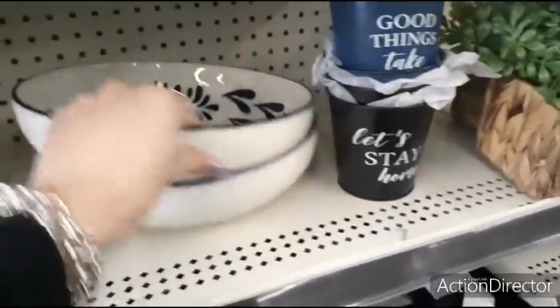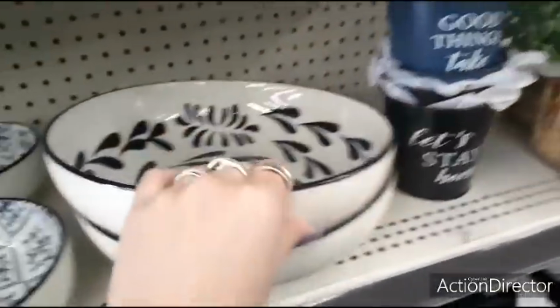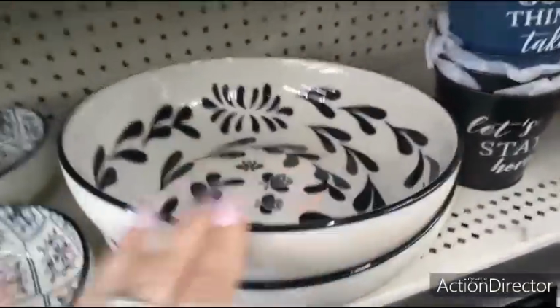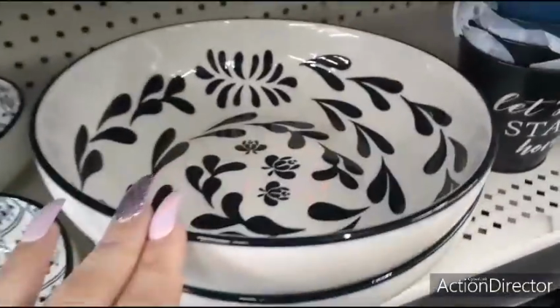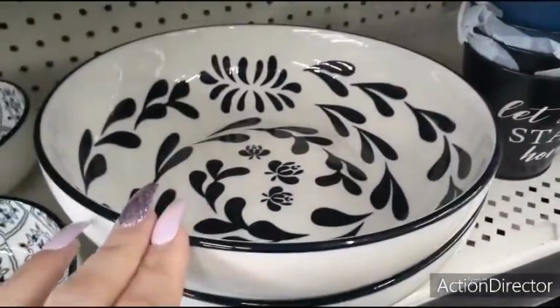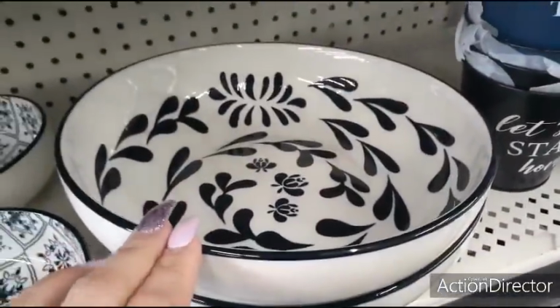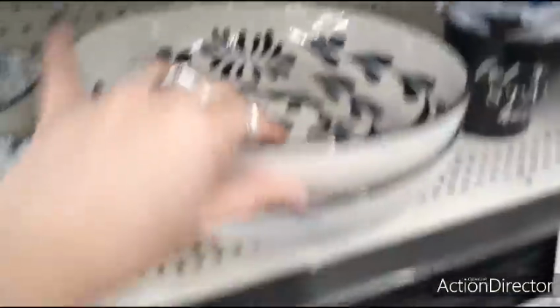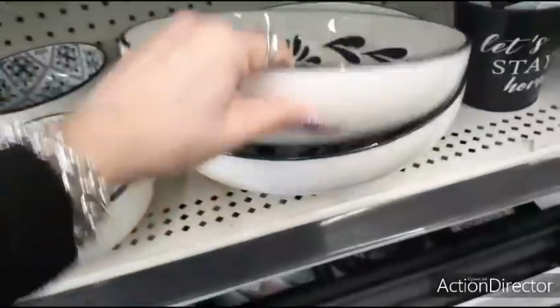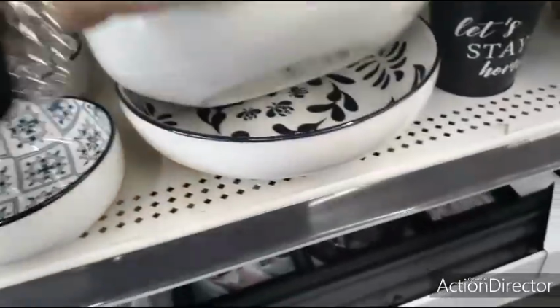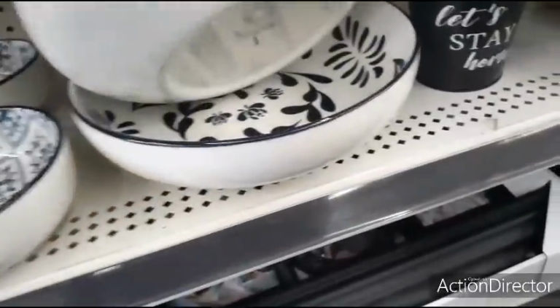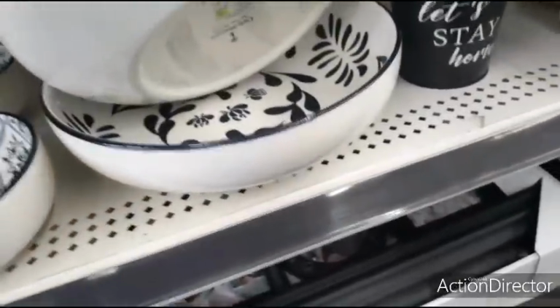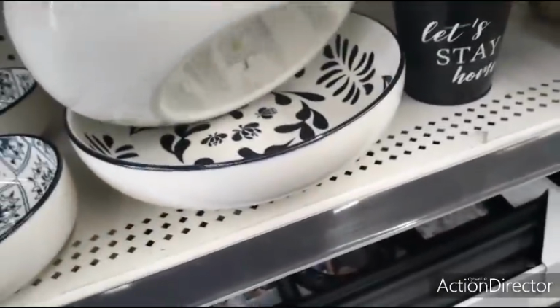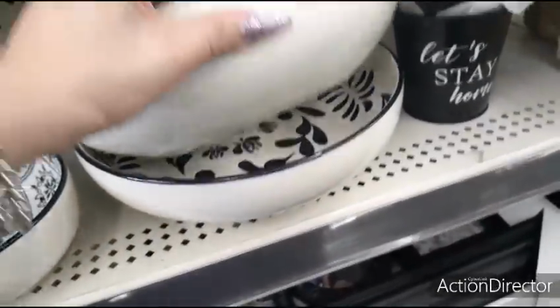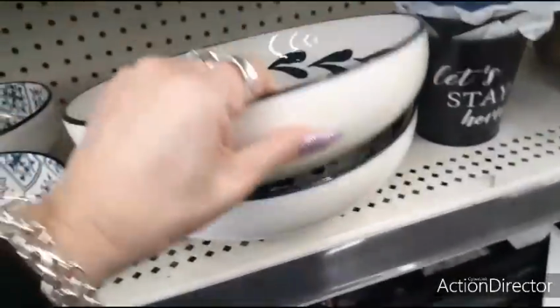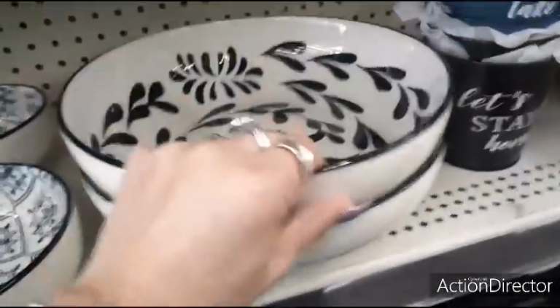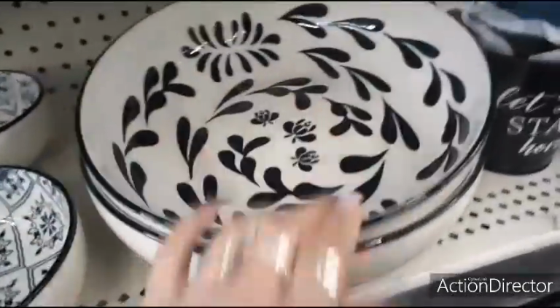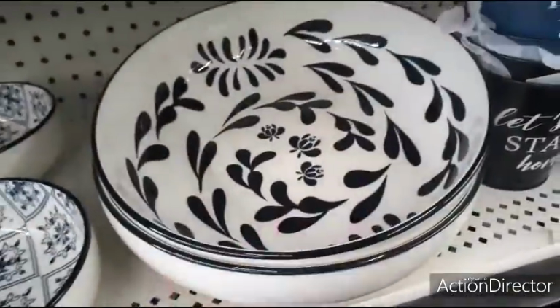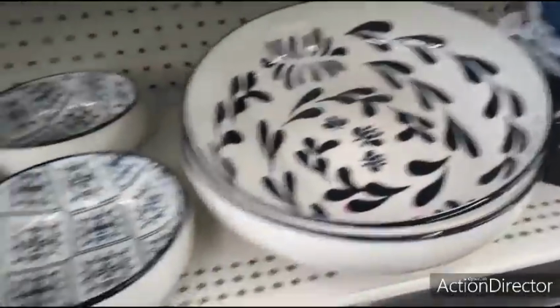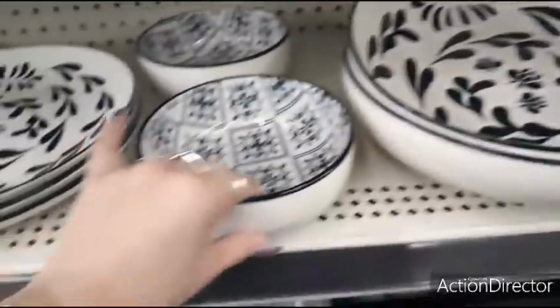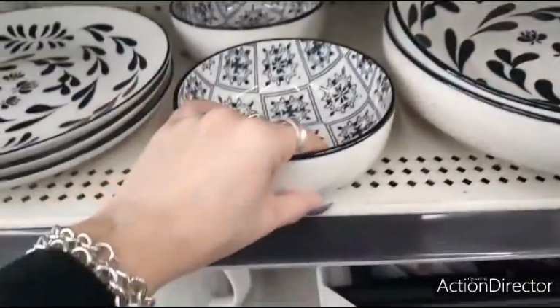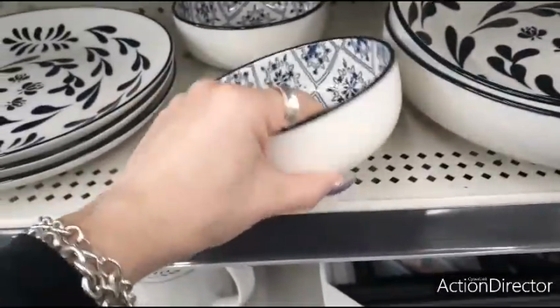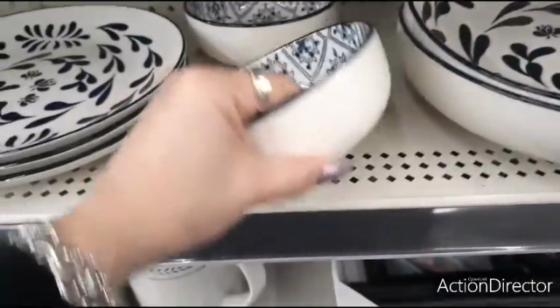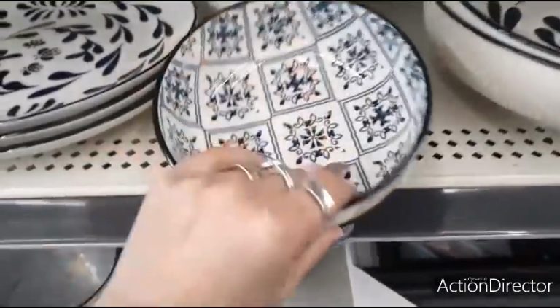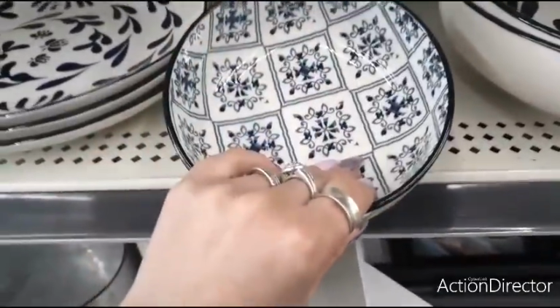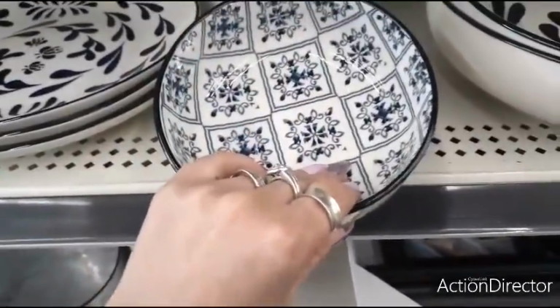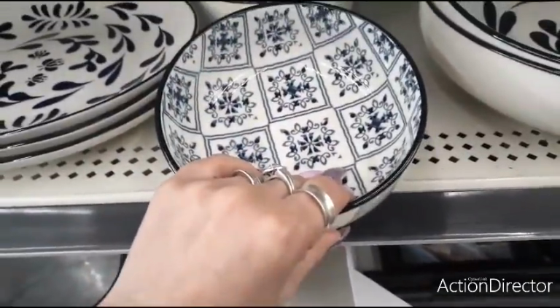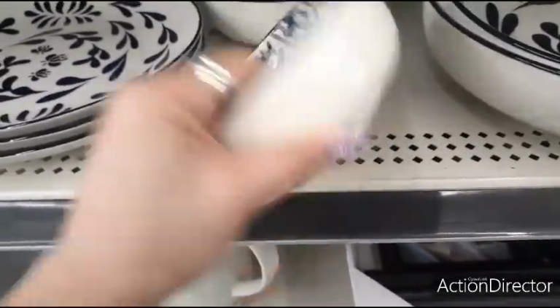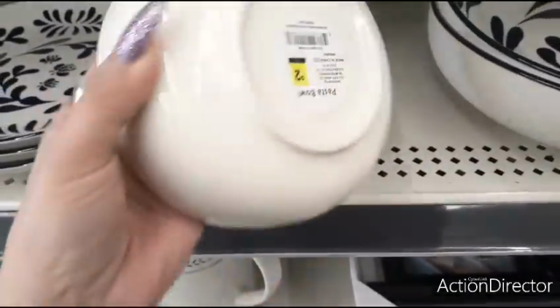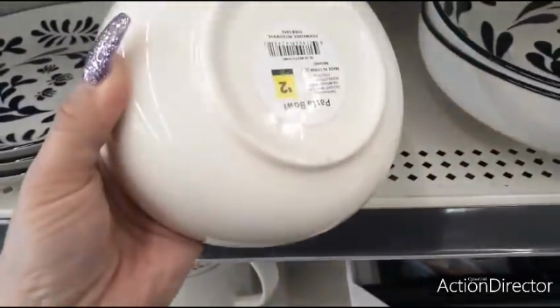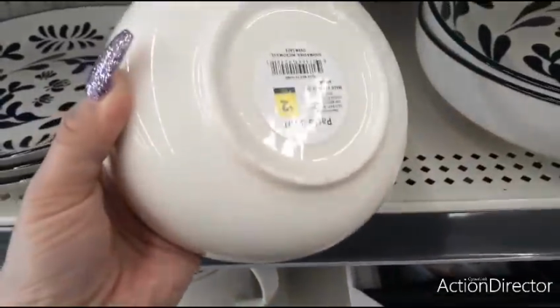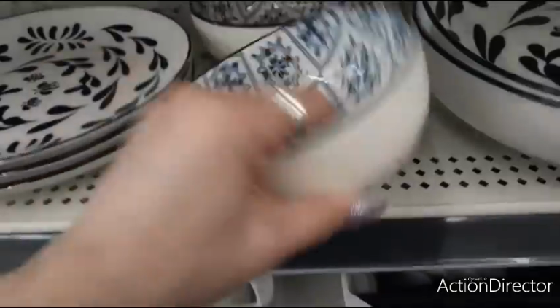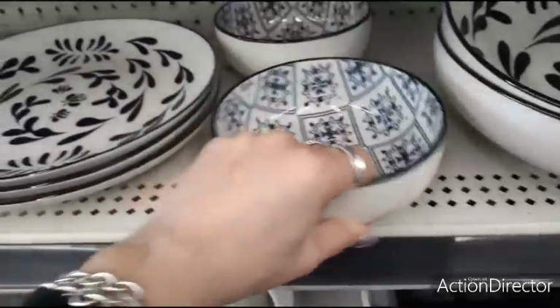Loving the bowls — black and white, $5.00 — cute serving bowl. Here are the smaller bowls — this actually looks like navy blue and white — $2.00, pasta bowl.